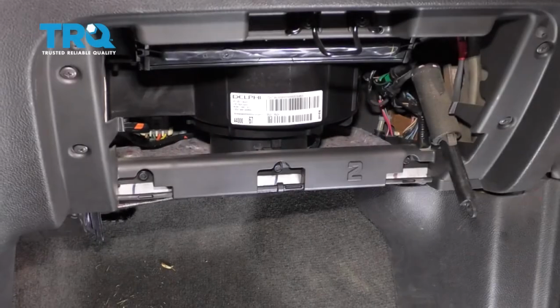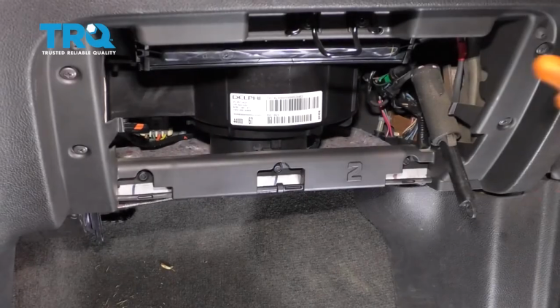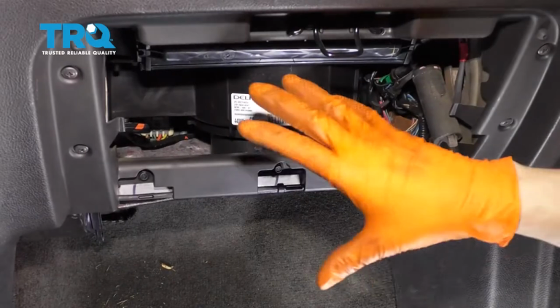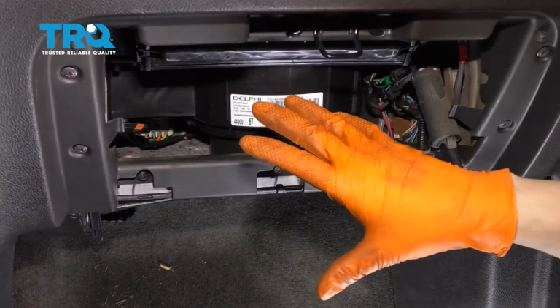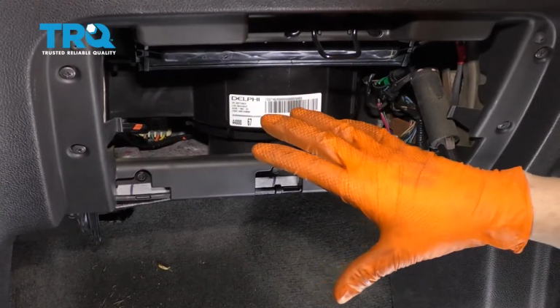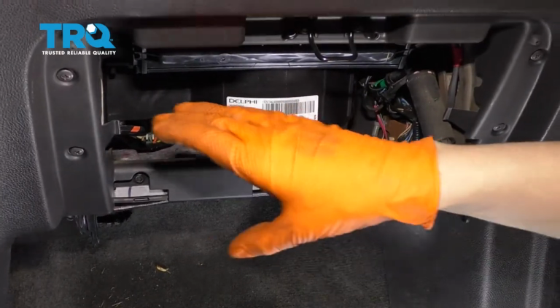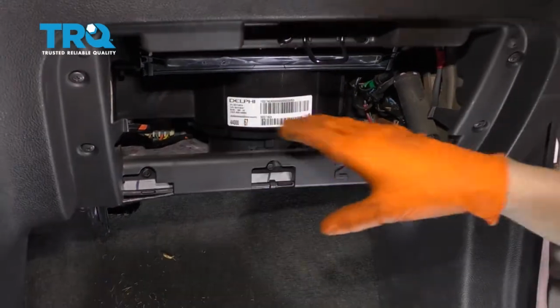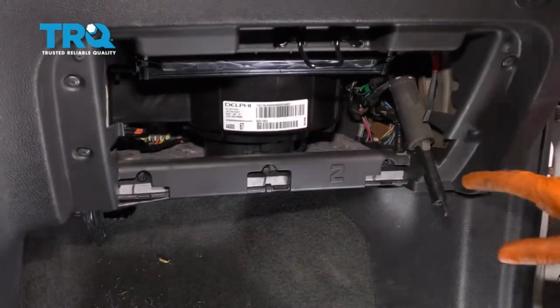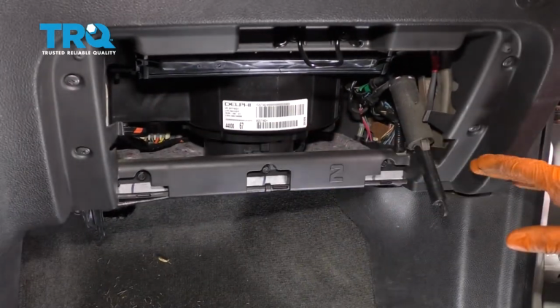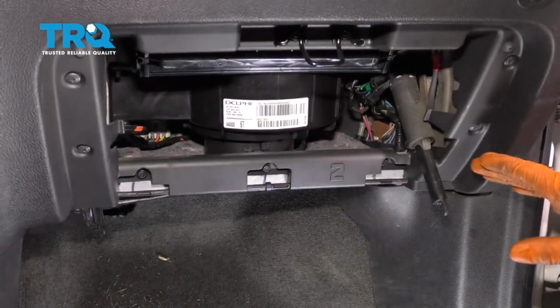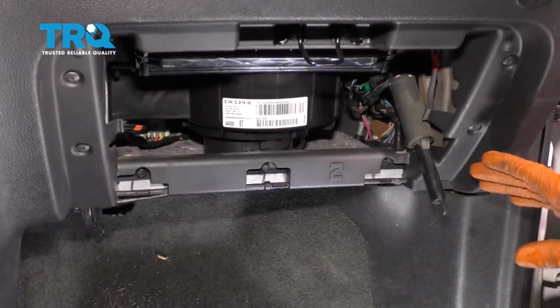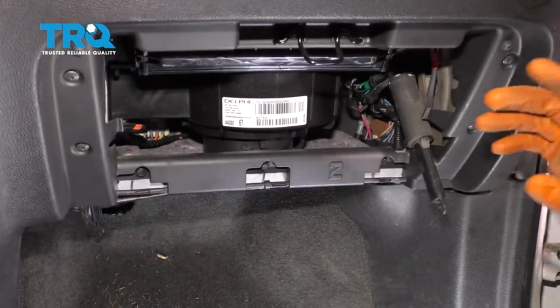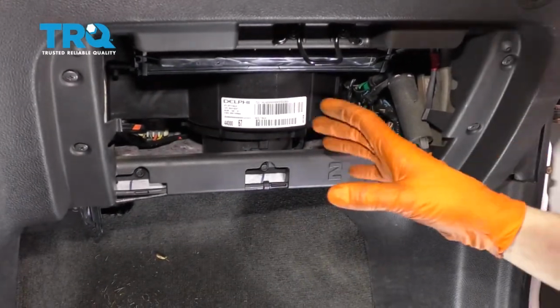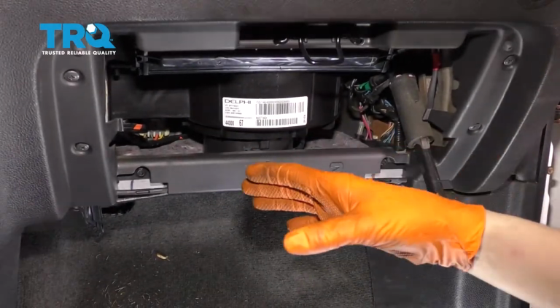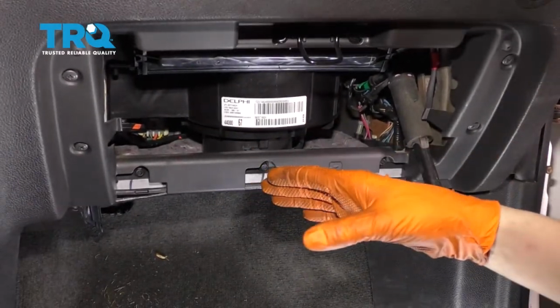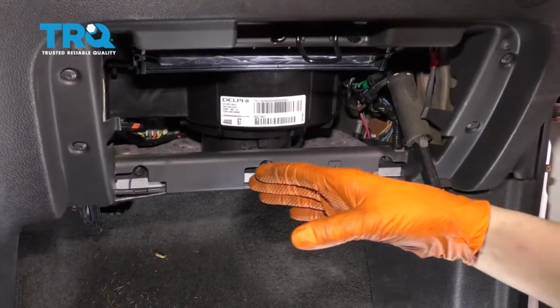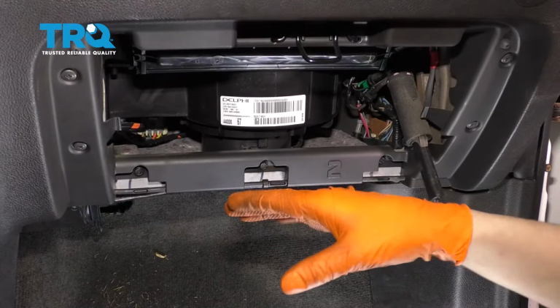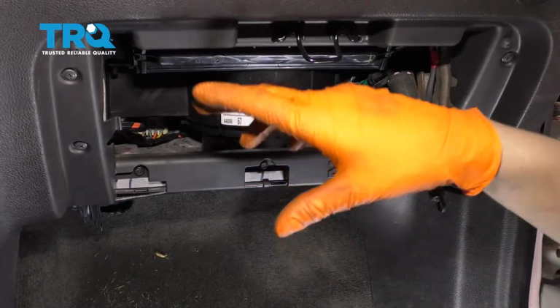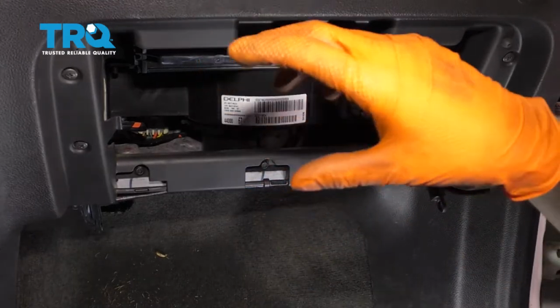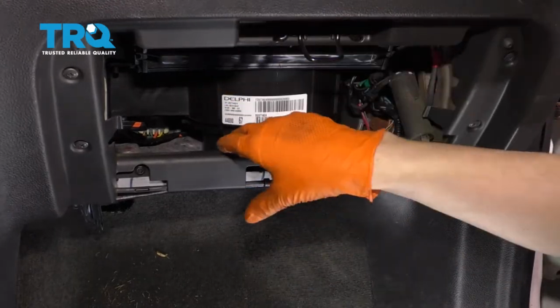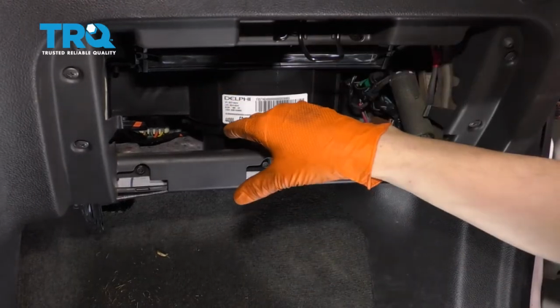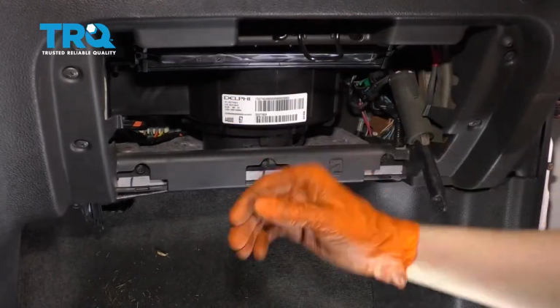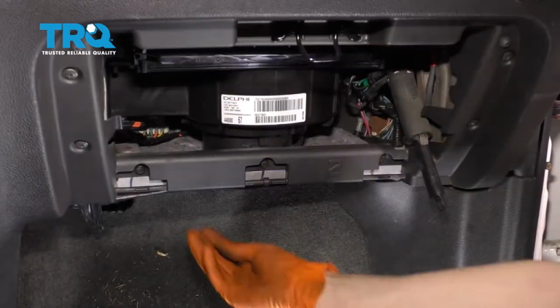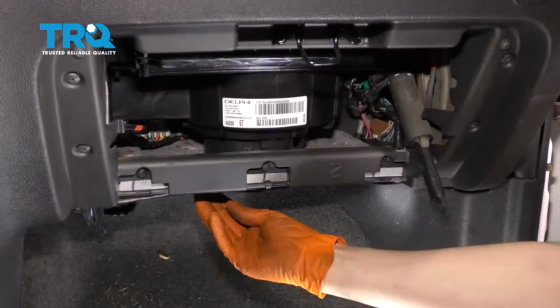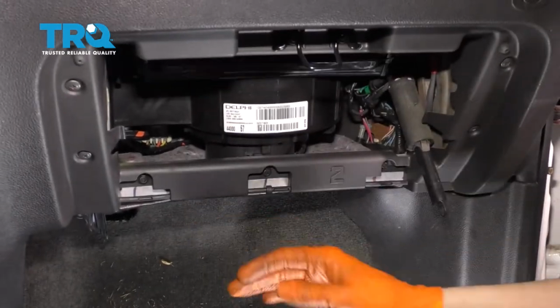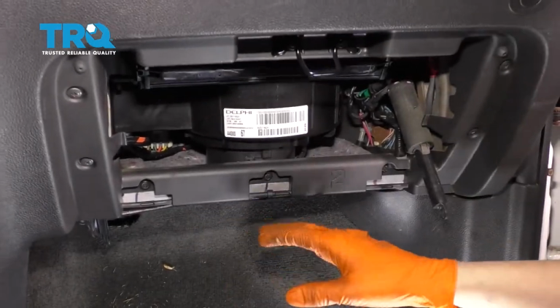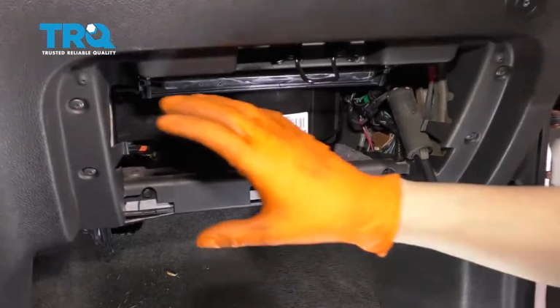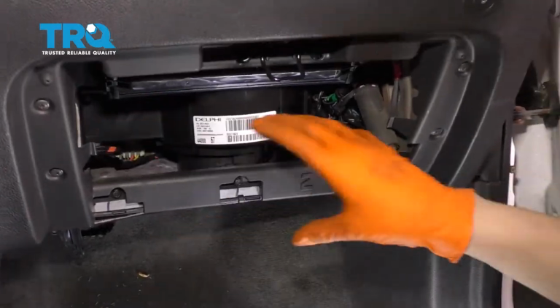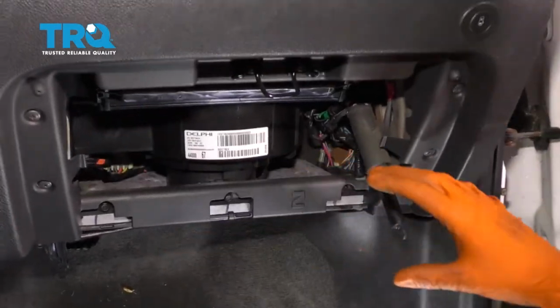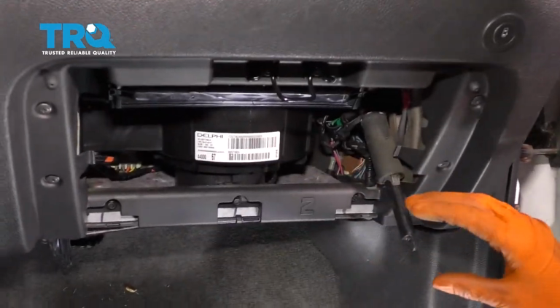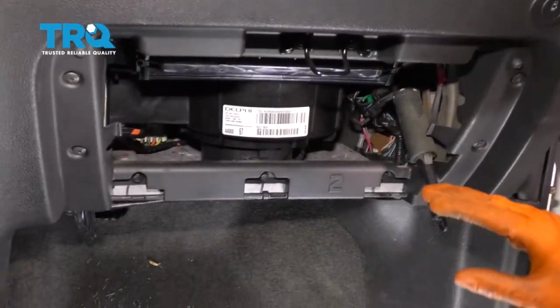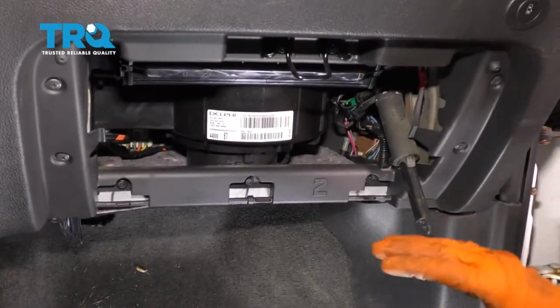You'll notice the glove box is off. You do not have to take the glove box off — this is just for video purposes so that you can see through here as I'm working from underneath, but you do not have to remove the glove box.